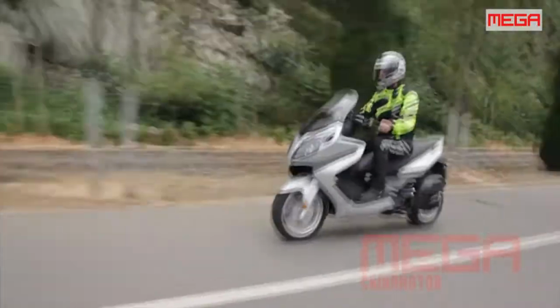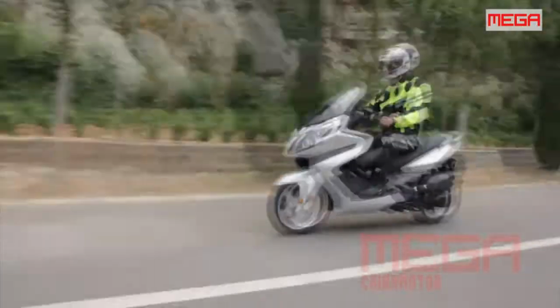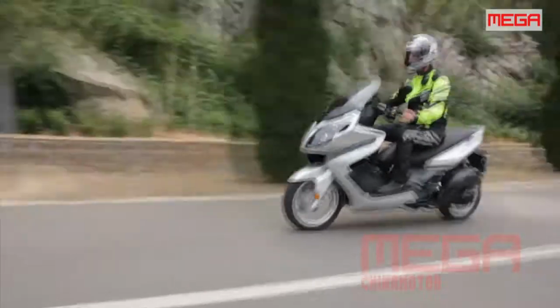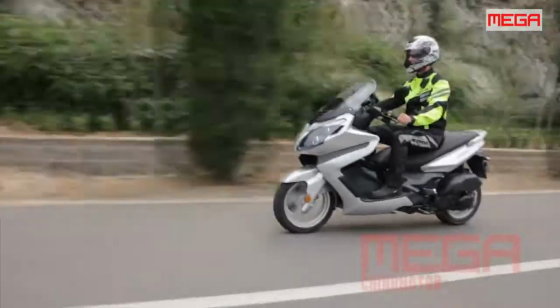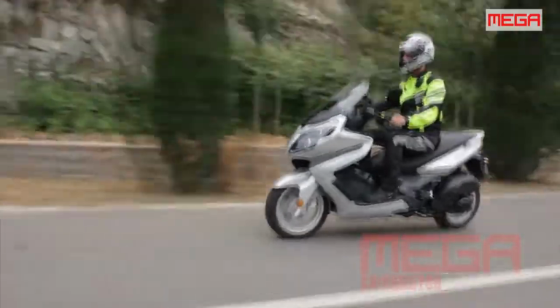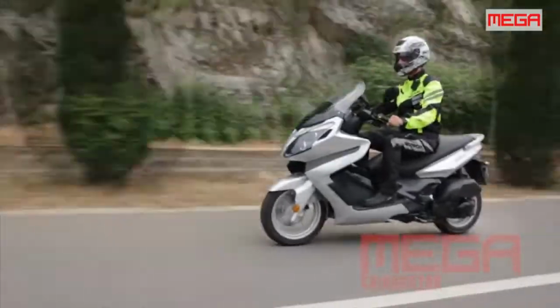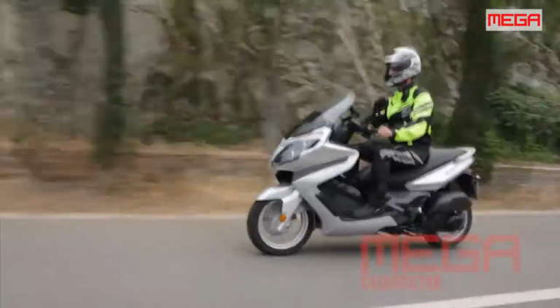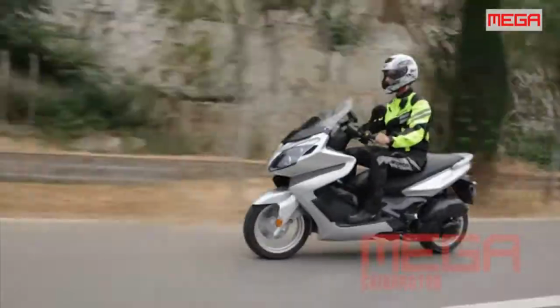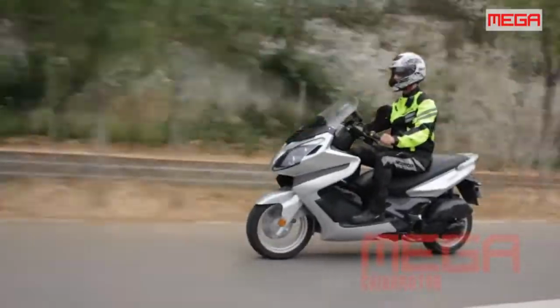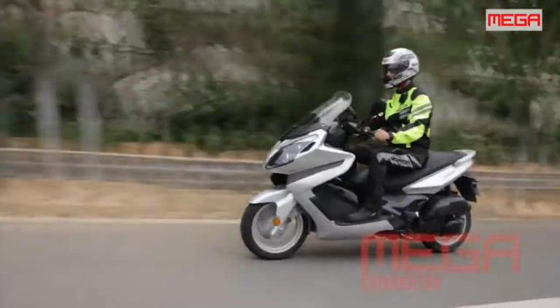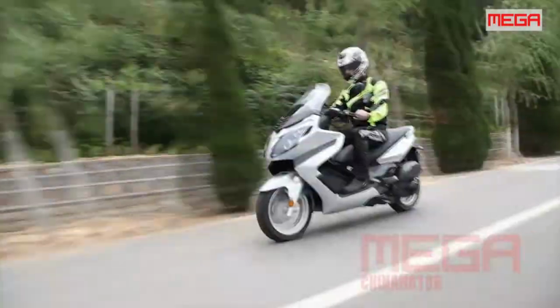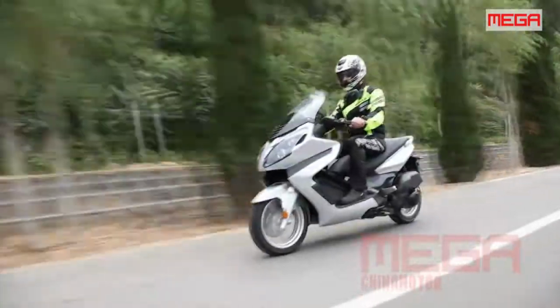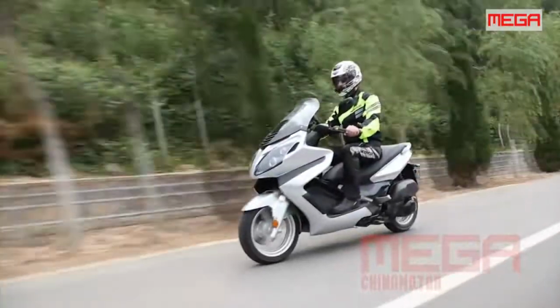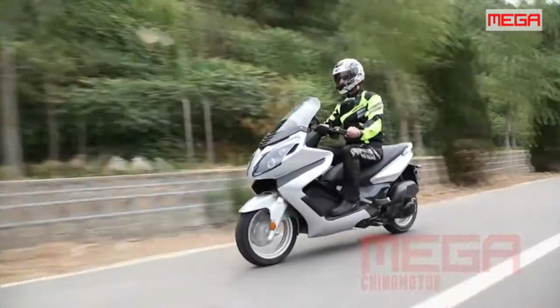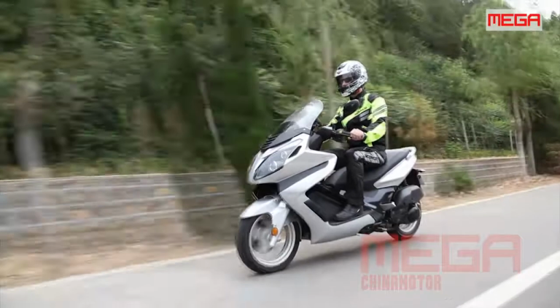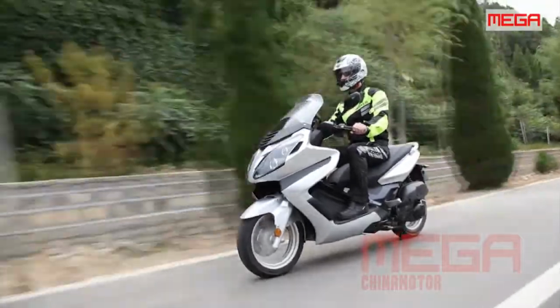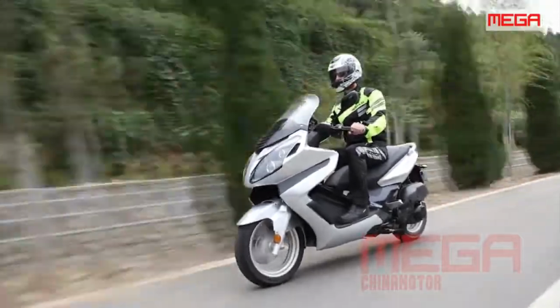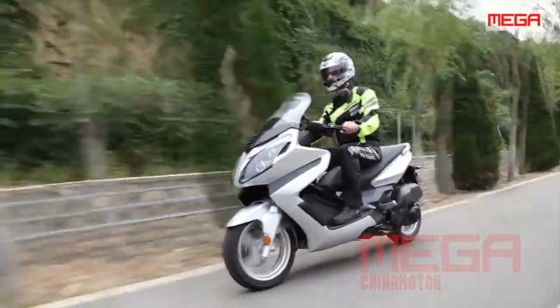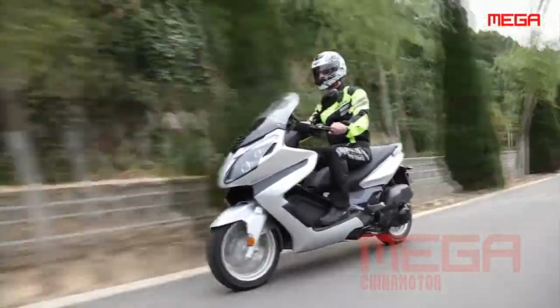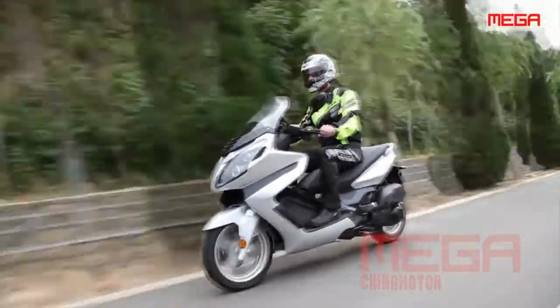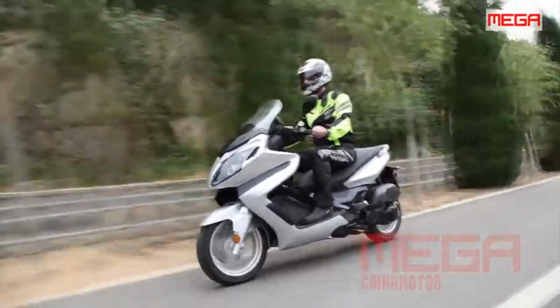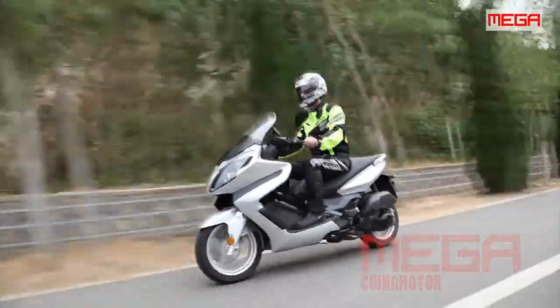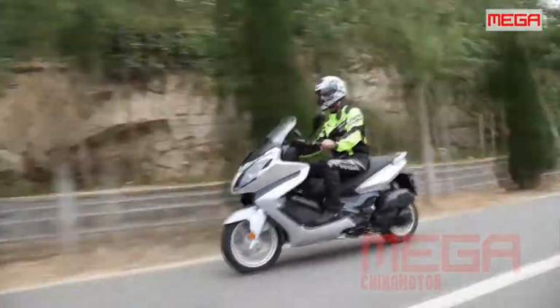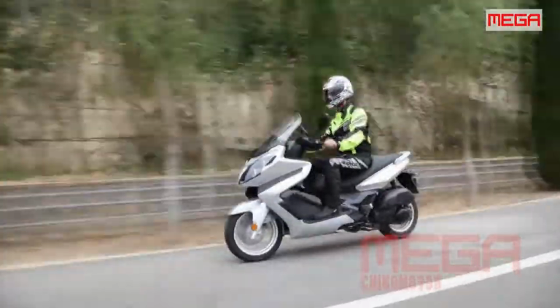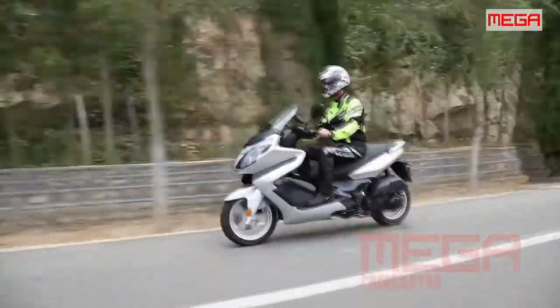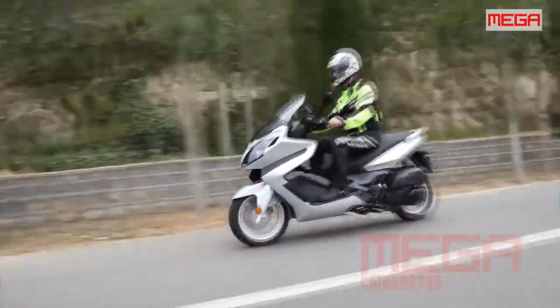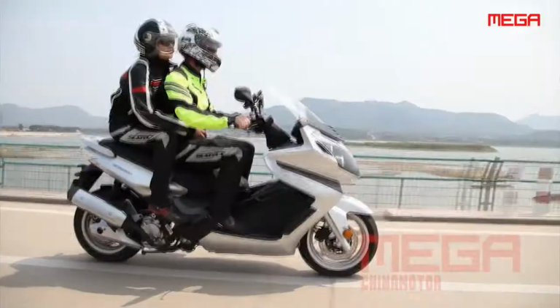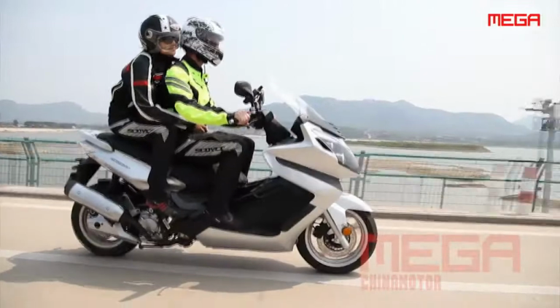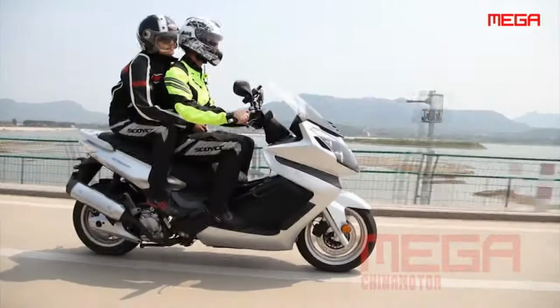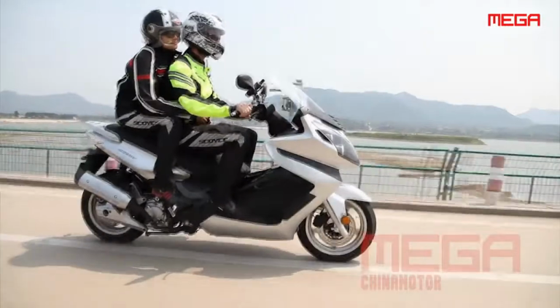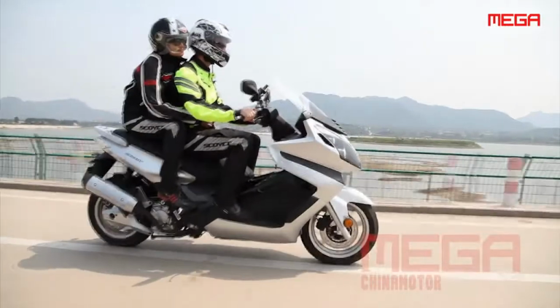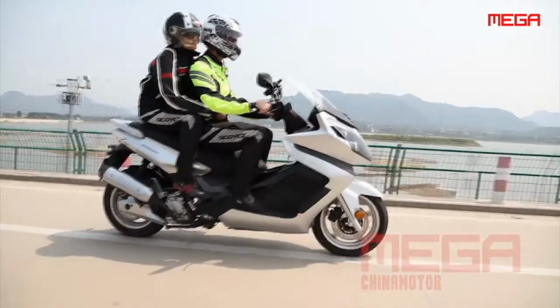Cingxi has a joint venture with Peugeot, and the partnership seems to have paid off with a modern design that wouldn't look out of place on the streets of Paris. The dials are modern and well designed with a tachometer, speedo and fuel gauge, using plastics that are well finished and of good quality material.